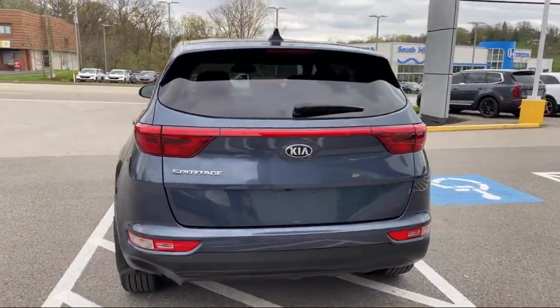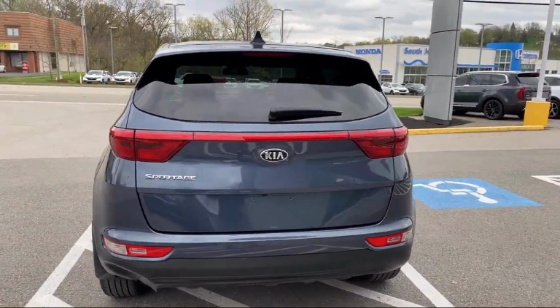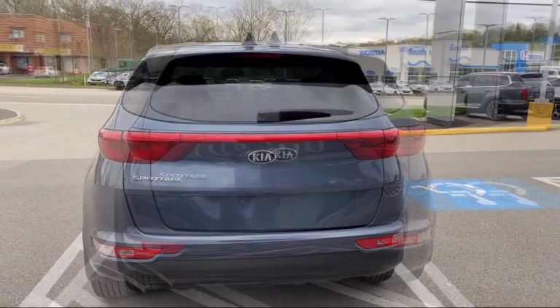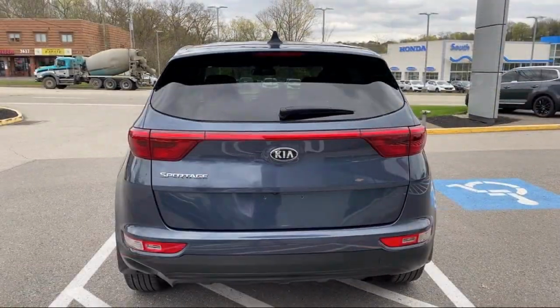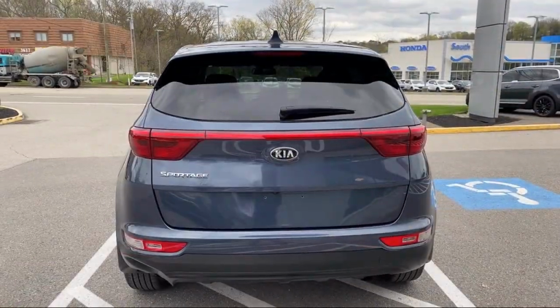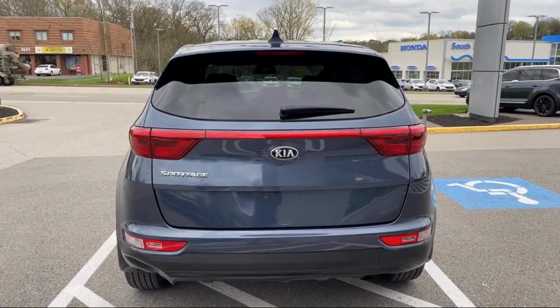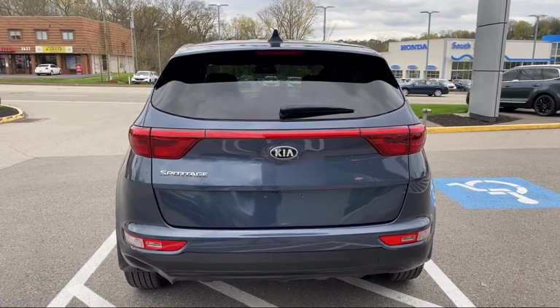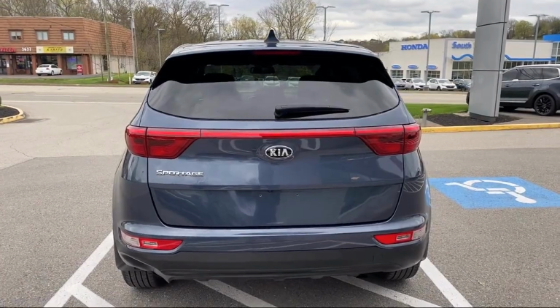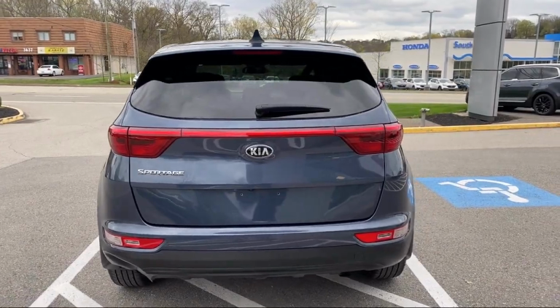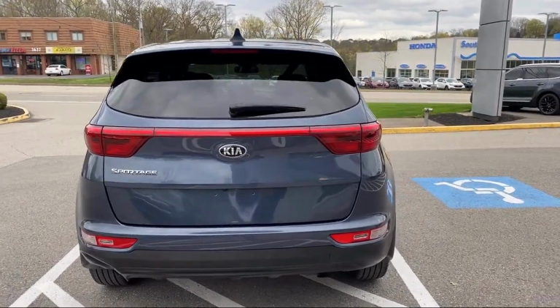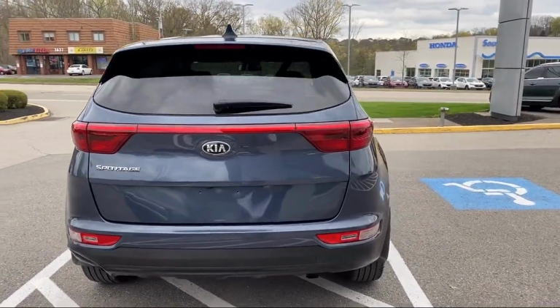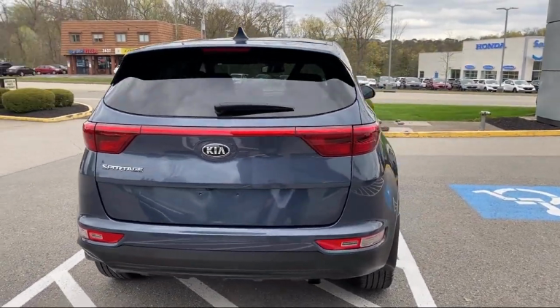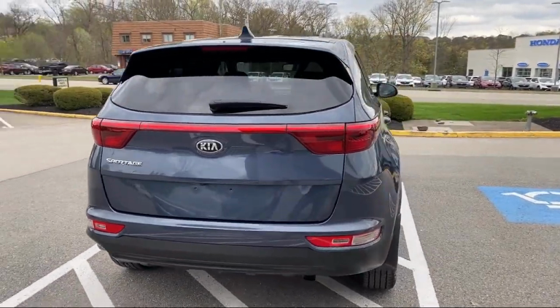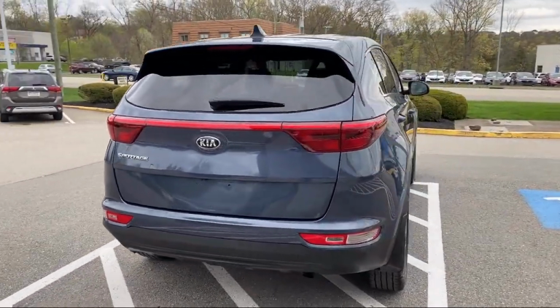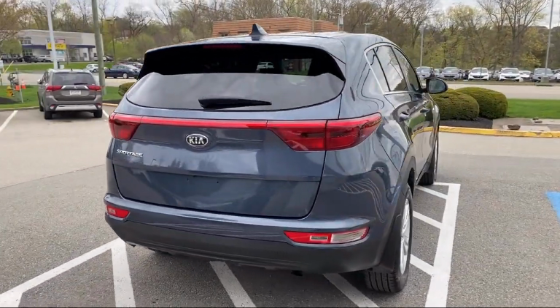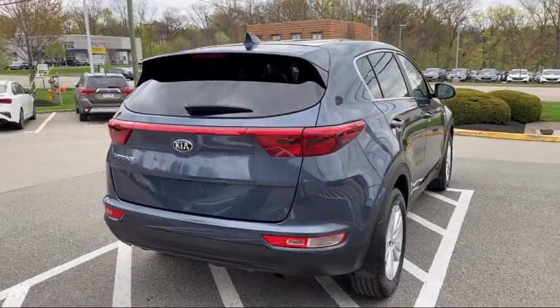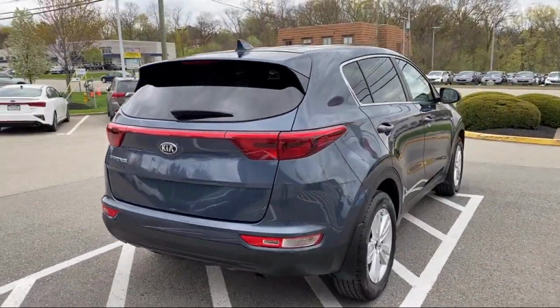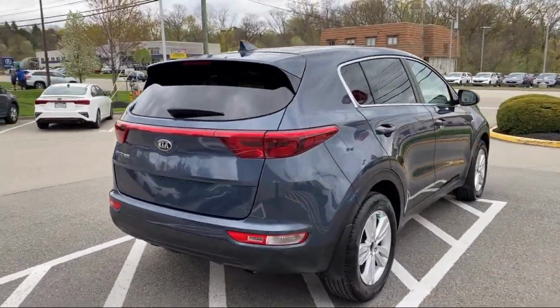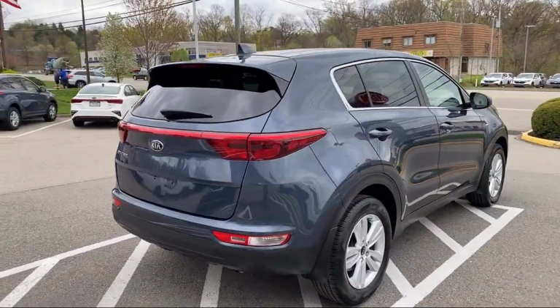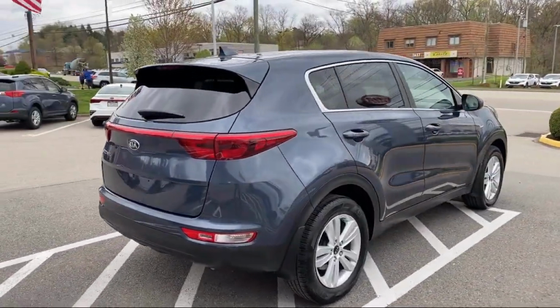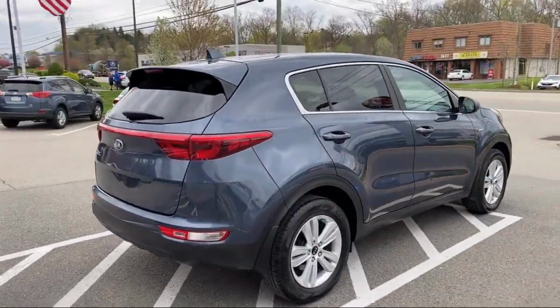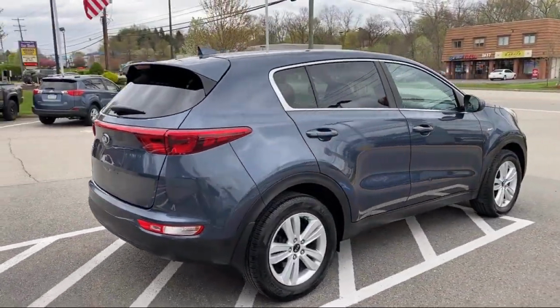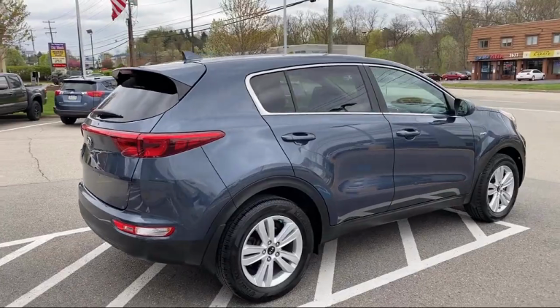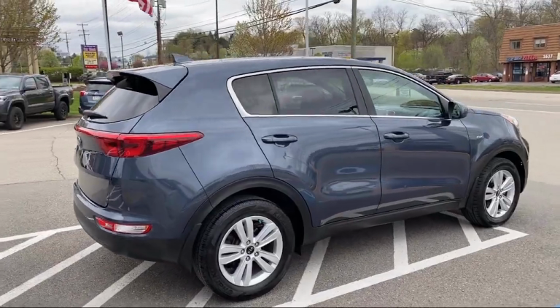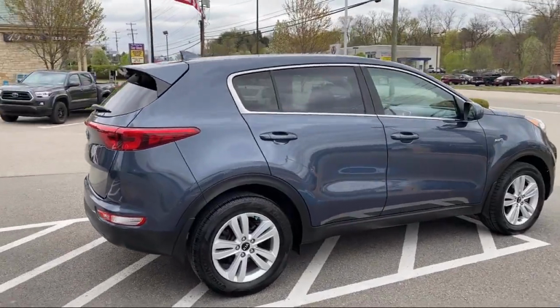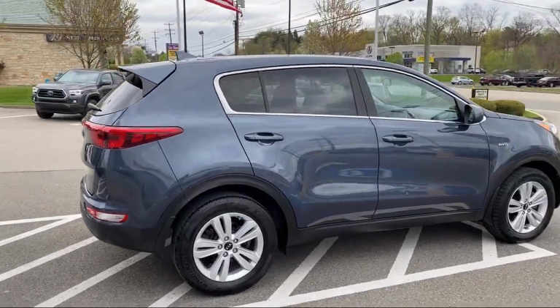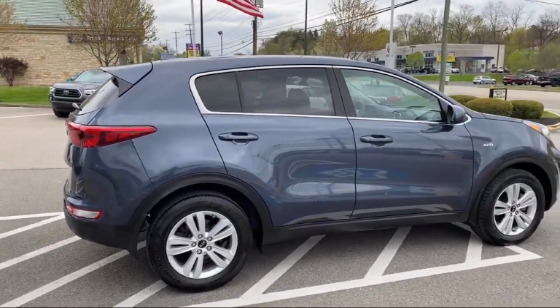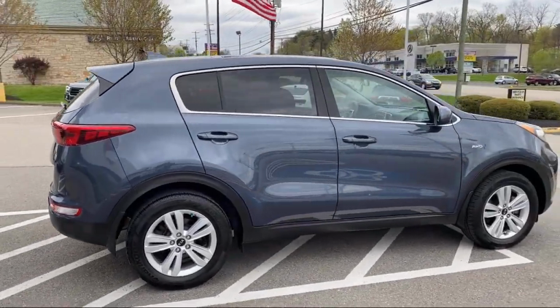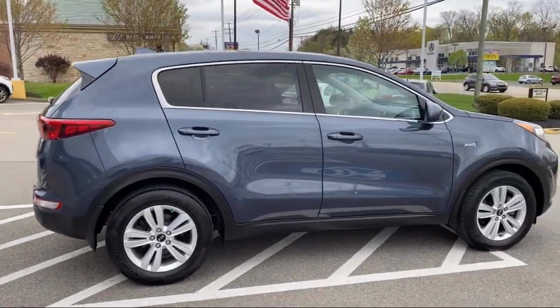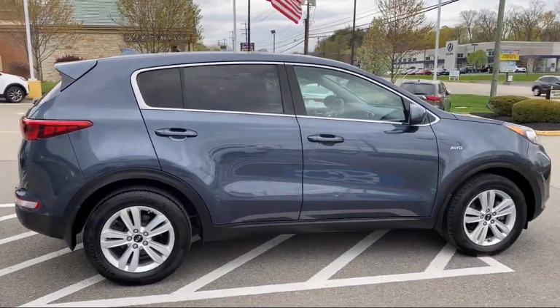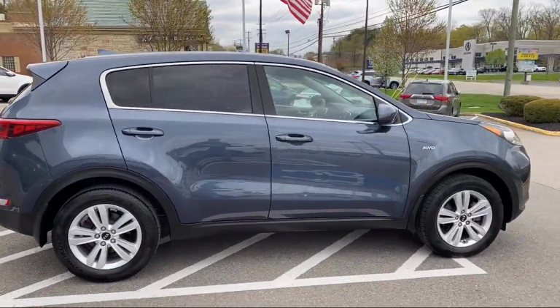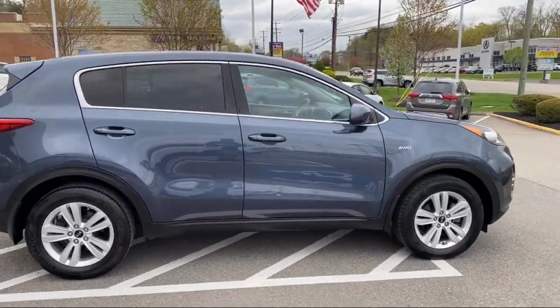It also features keyless entry, rear spoiler, Sirius XM satellite radio, tire pressure monitoring system, and has less than 20,000 miles on the odometer.